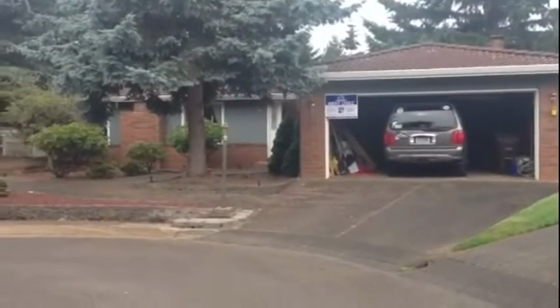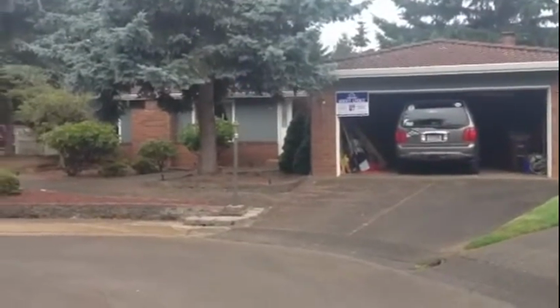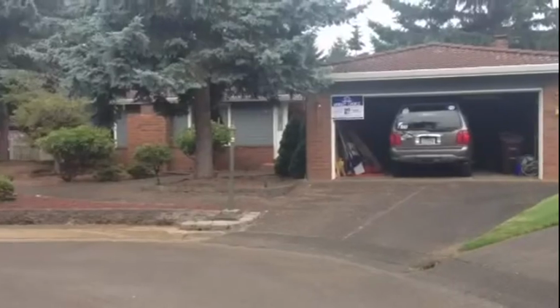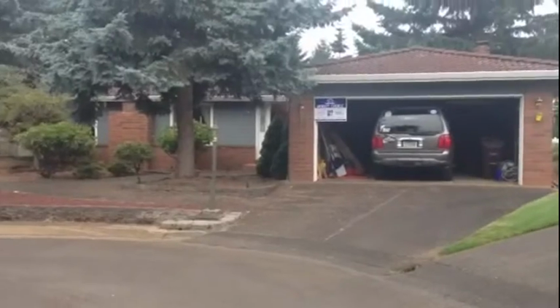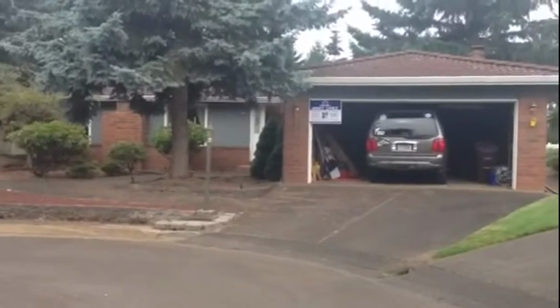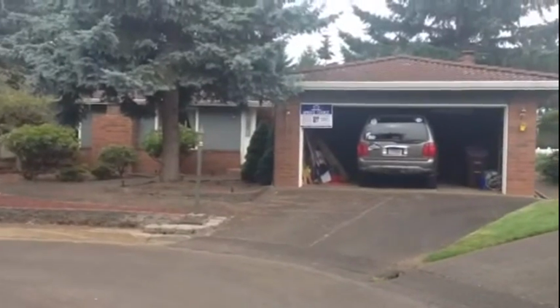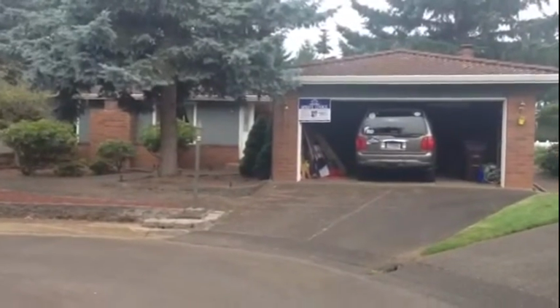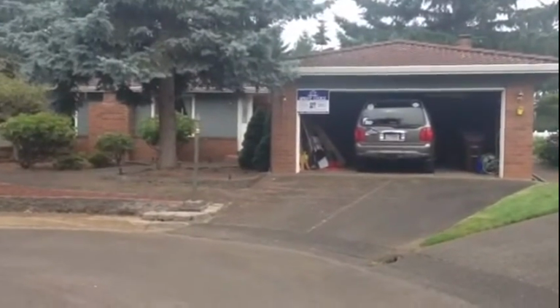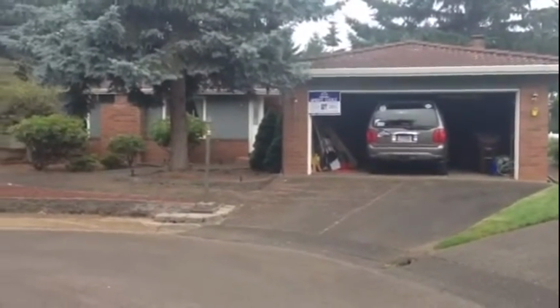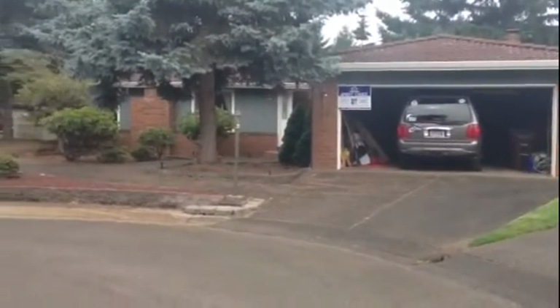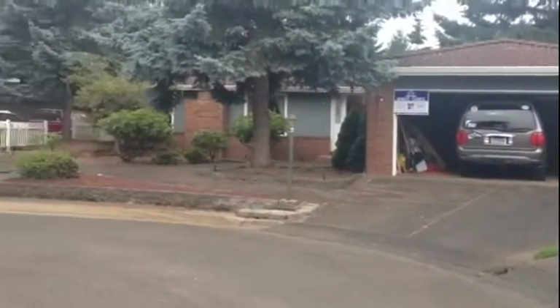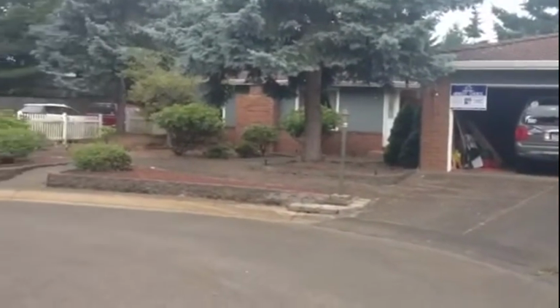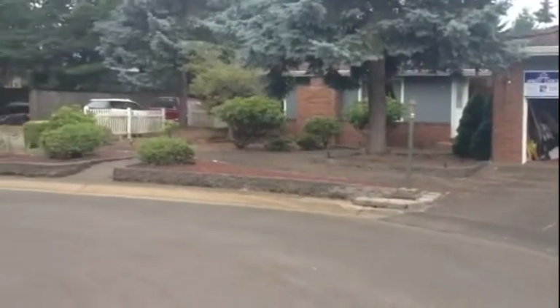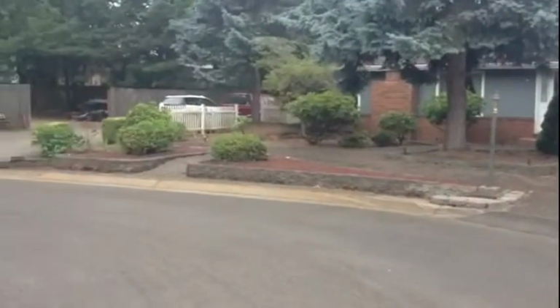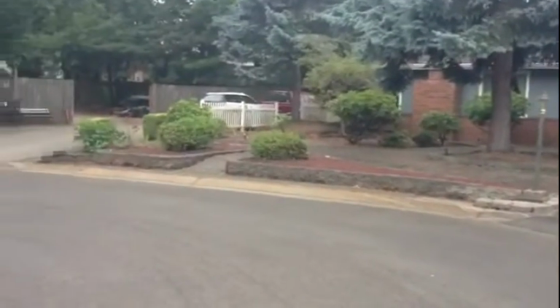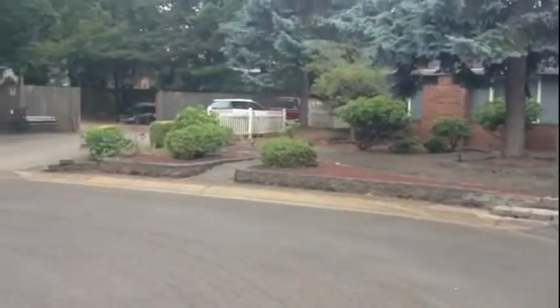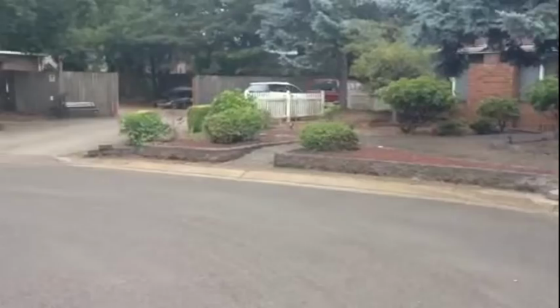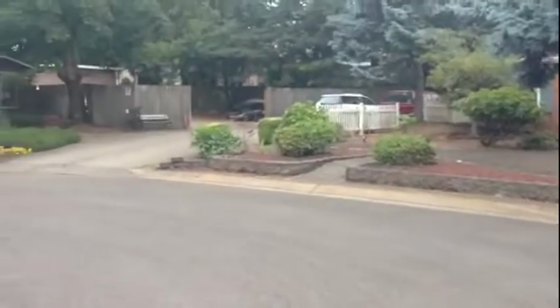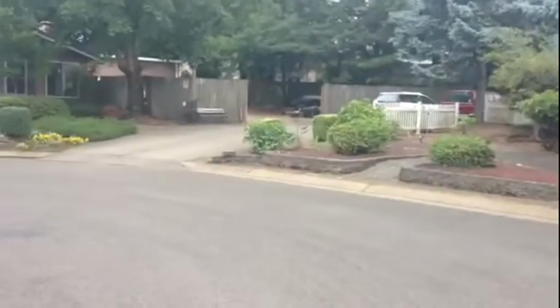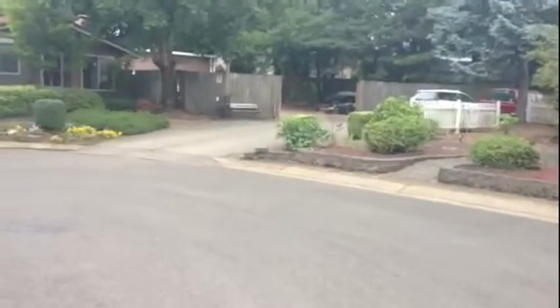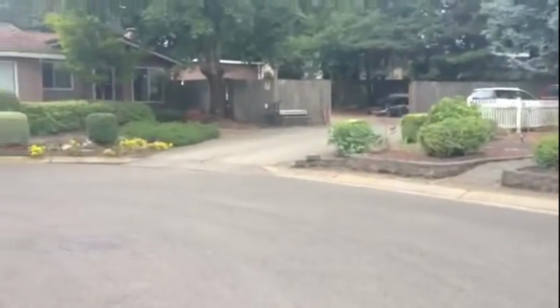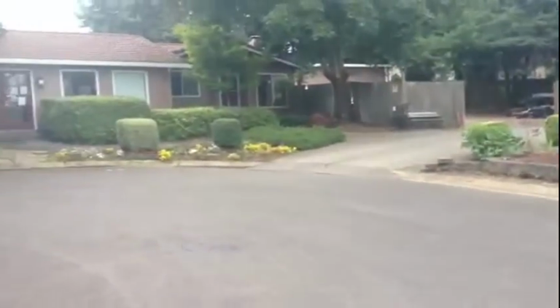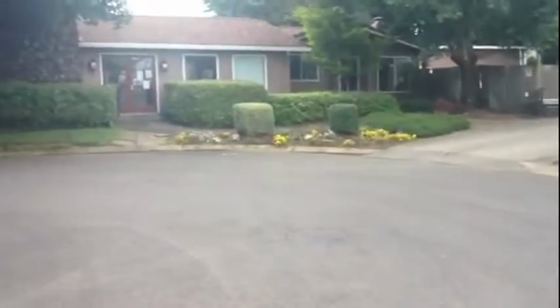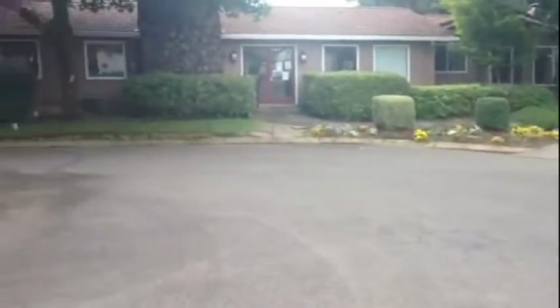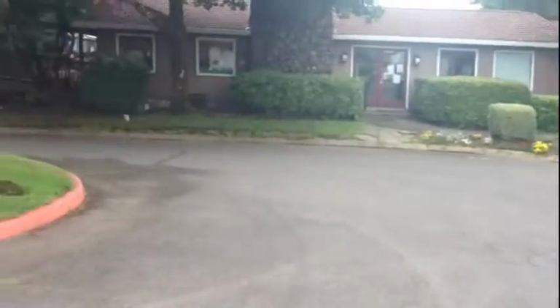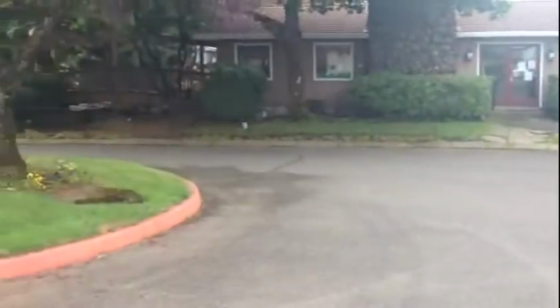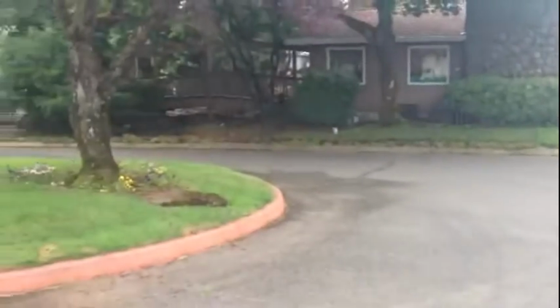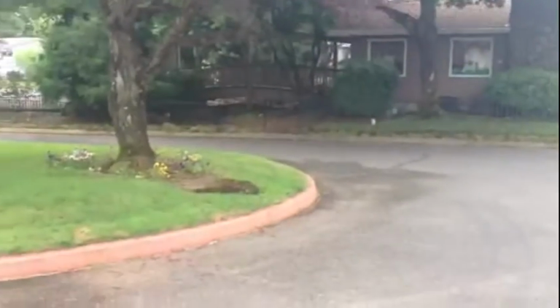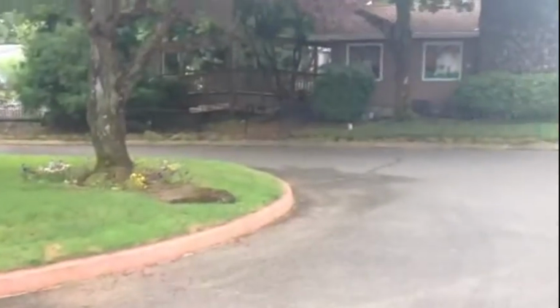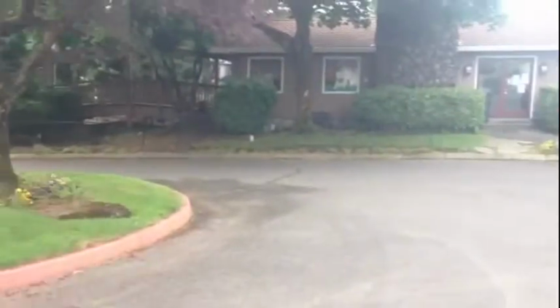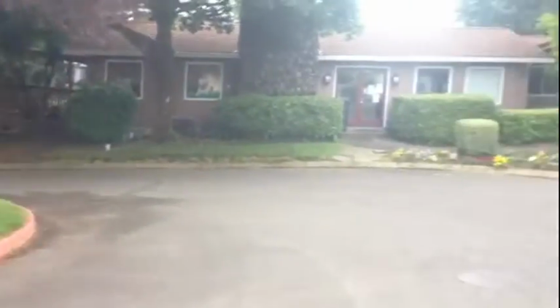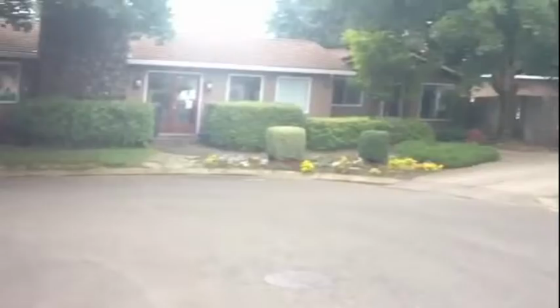The home we are now viewing is located in Country Village Estates, the most well-kept family park in the state of Oregon. It is predominantly seniors and empty nesters.